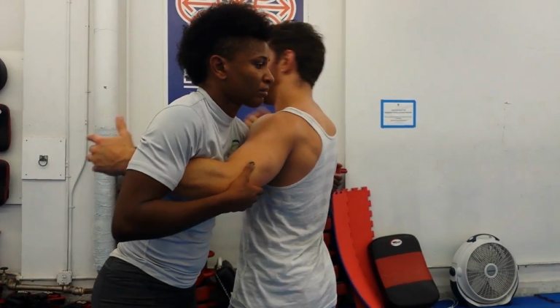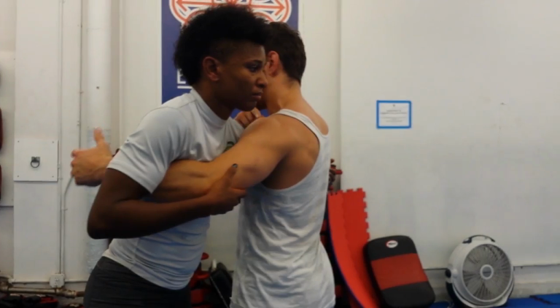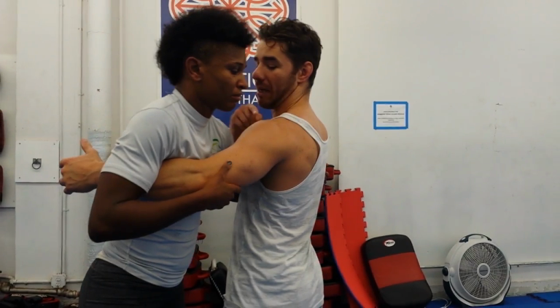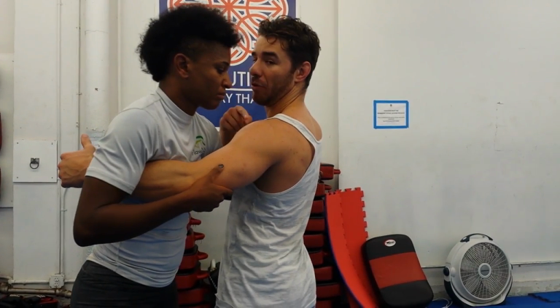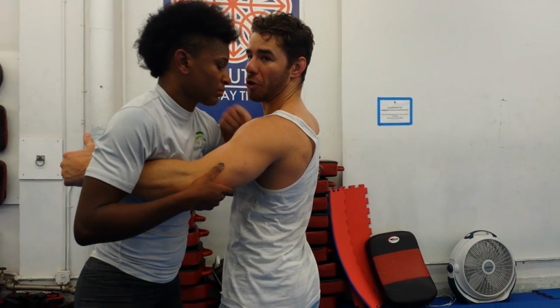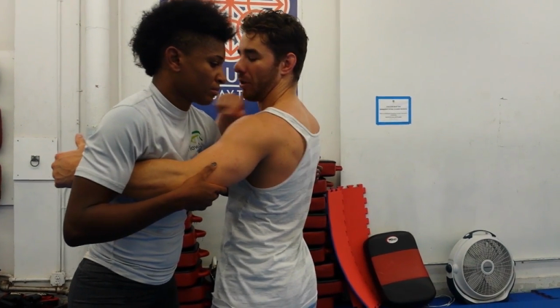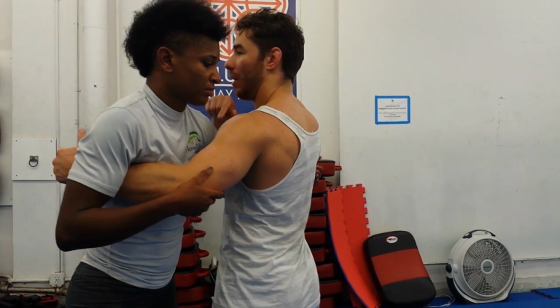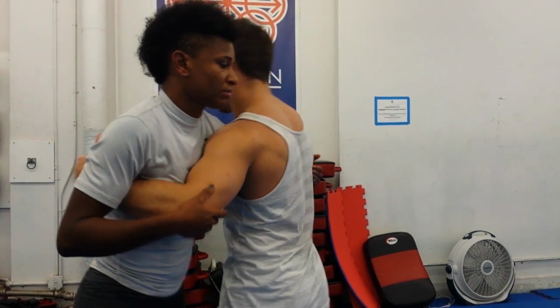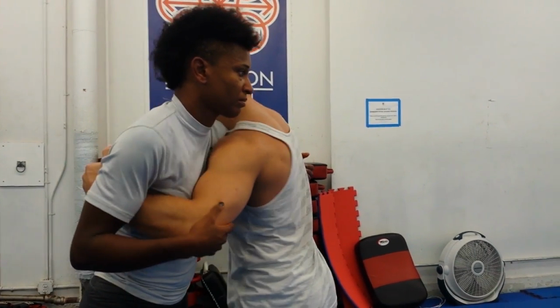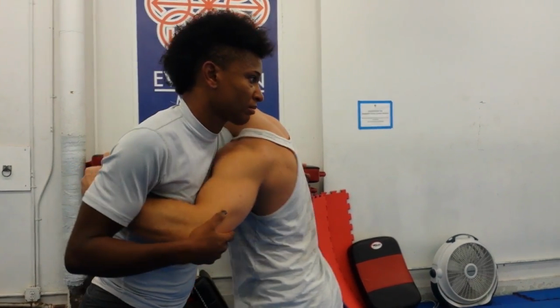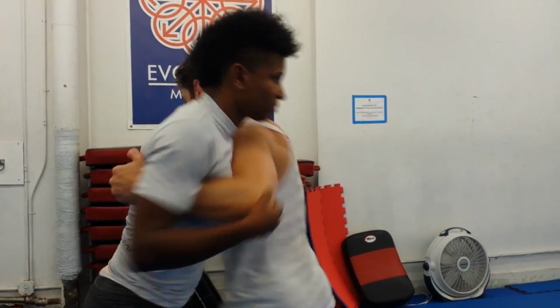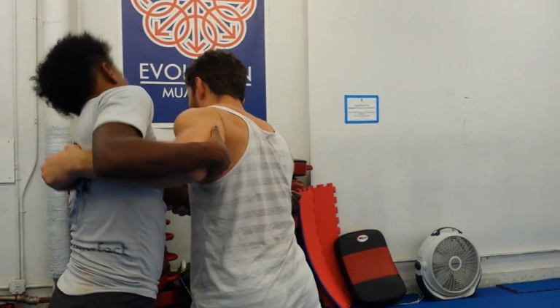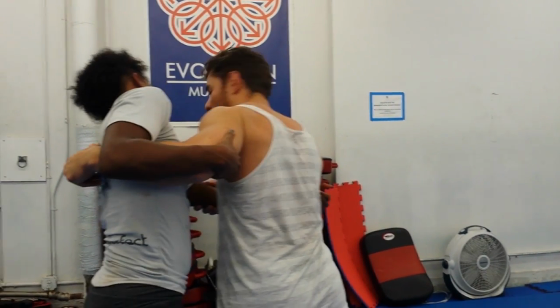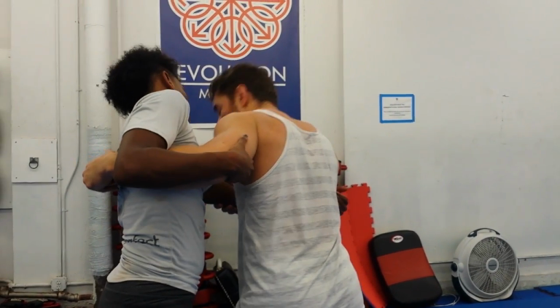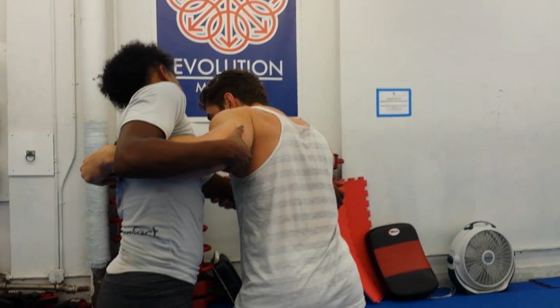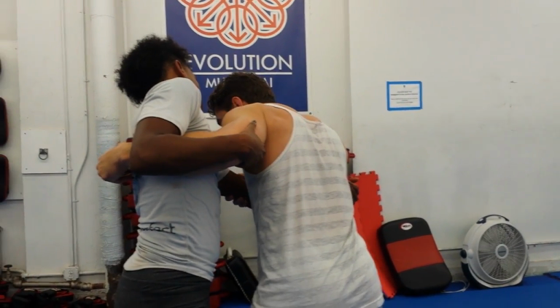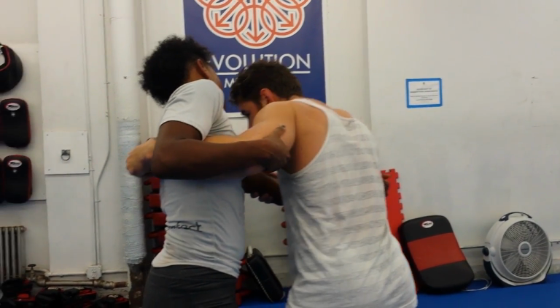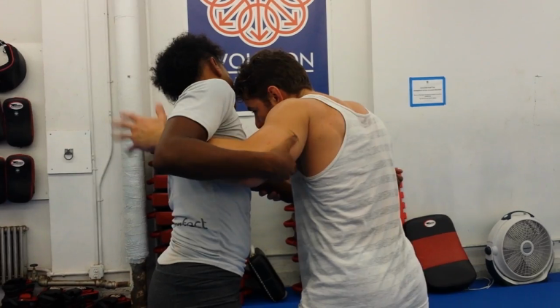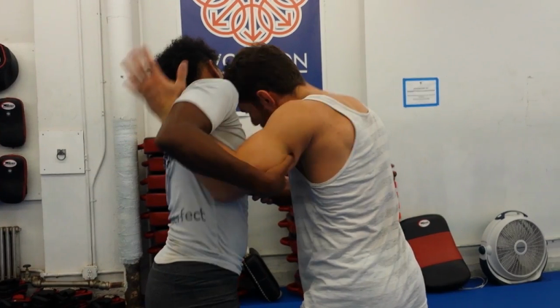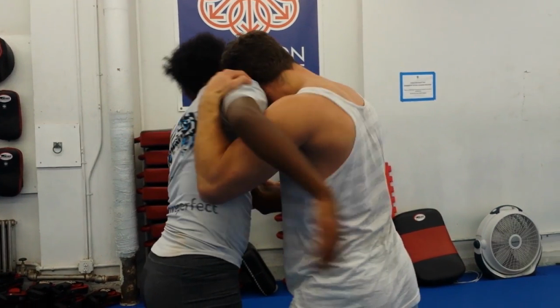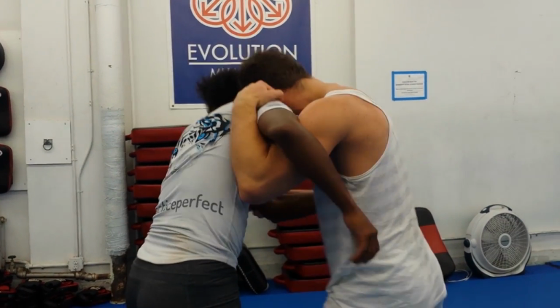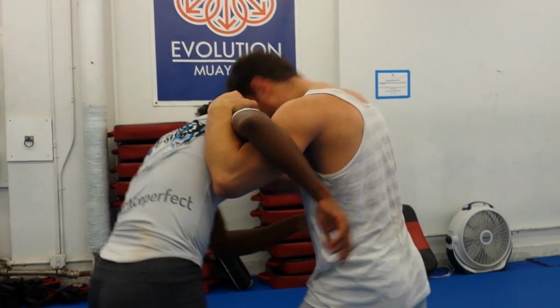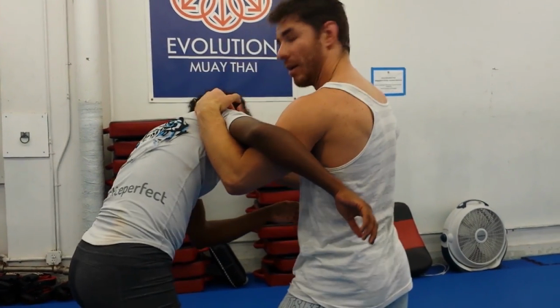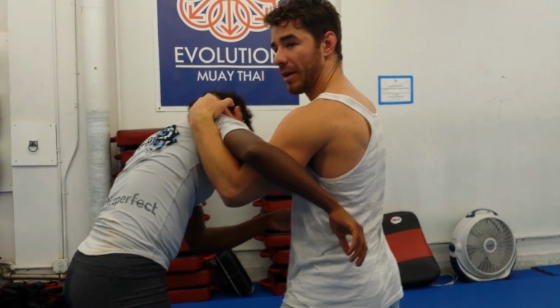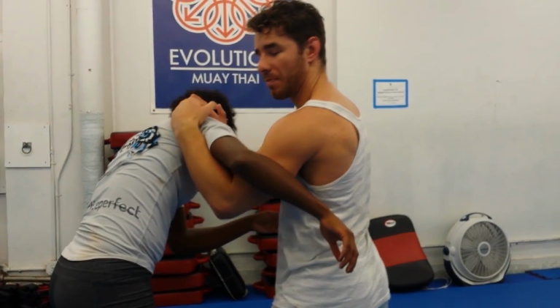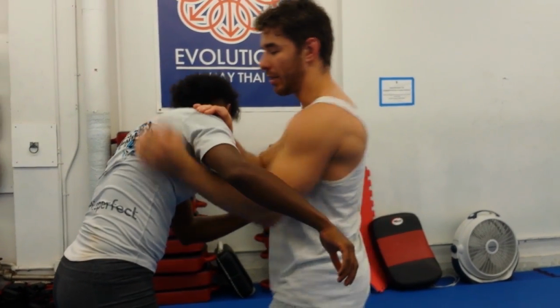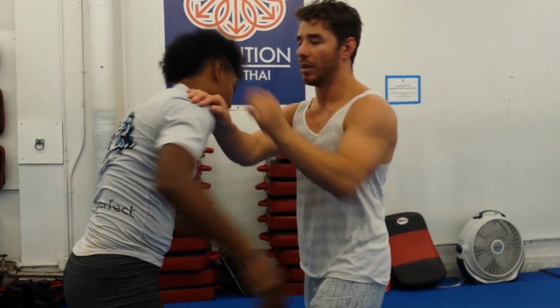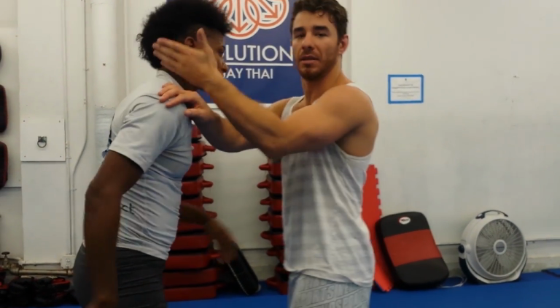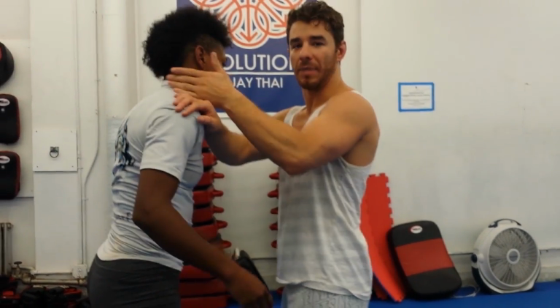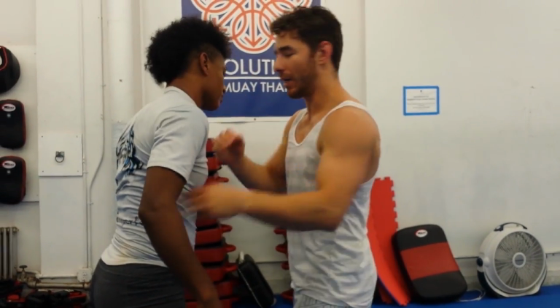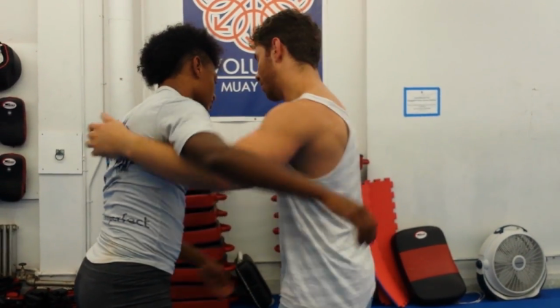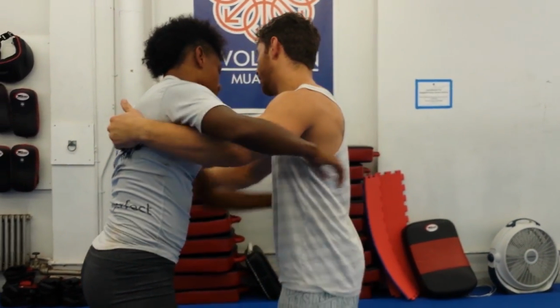First move, really basic: I'm going to use my shoulder to punch Angie's chest. Shoulder bump — that gives me just enough space to move my head right into this pocket. This is the pocket I want to put my head in.